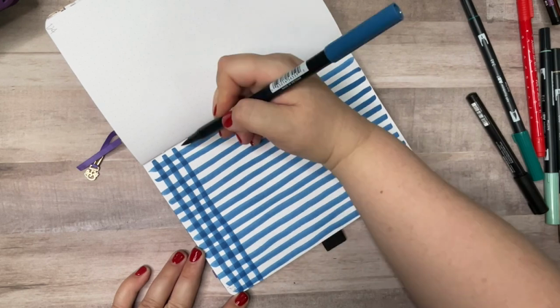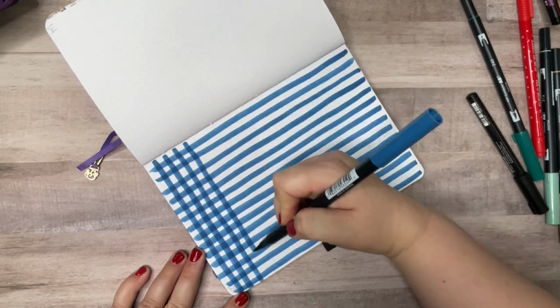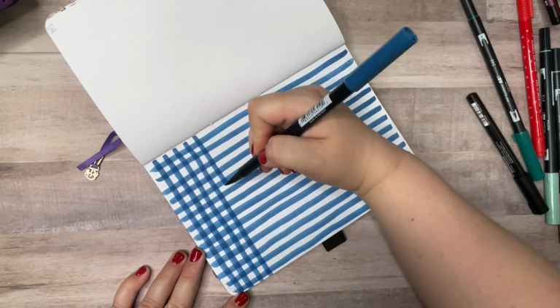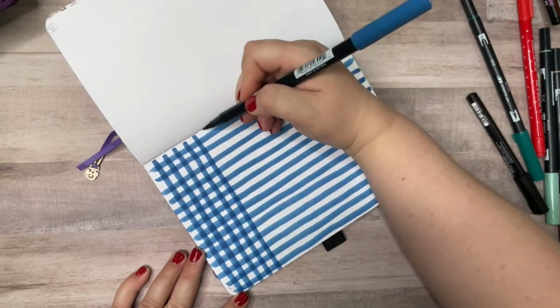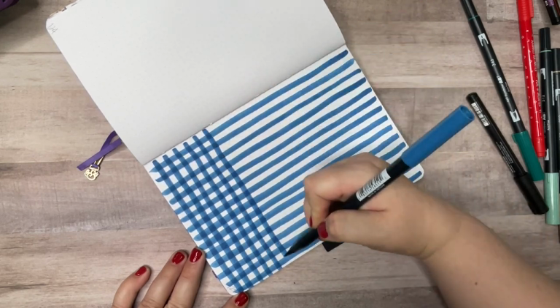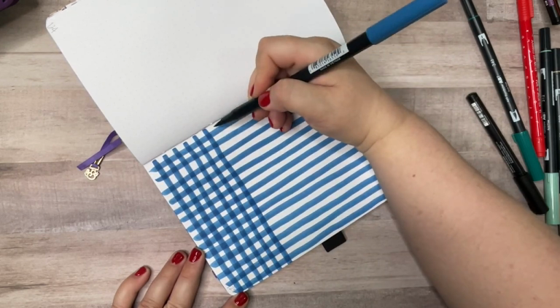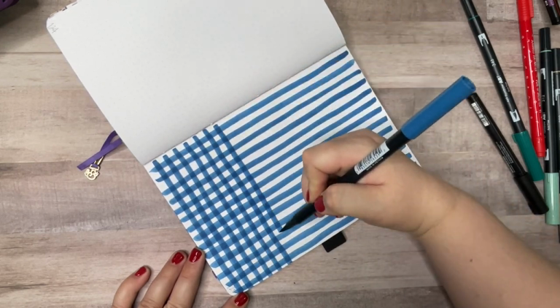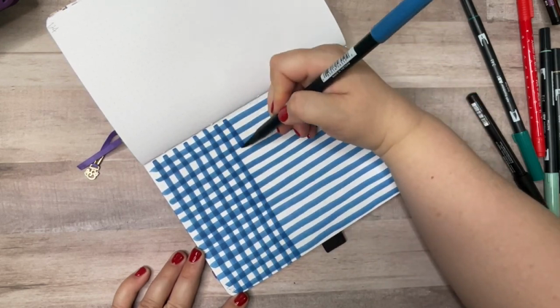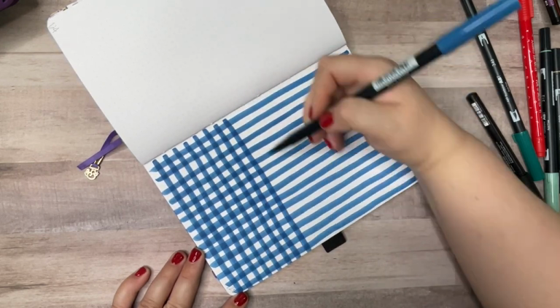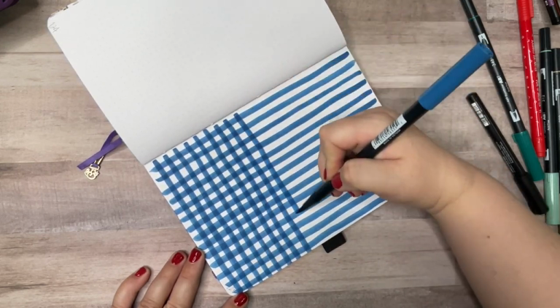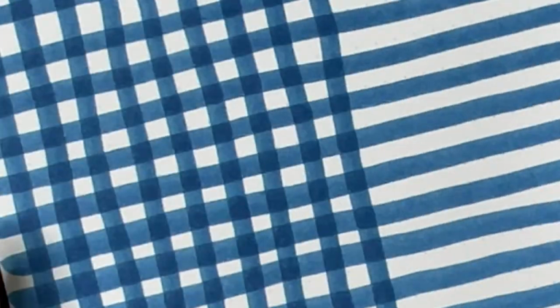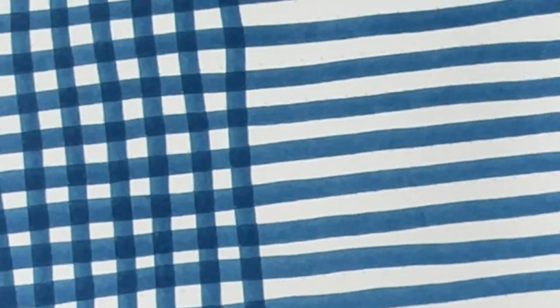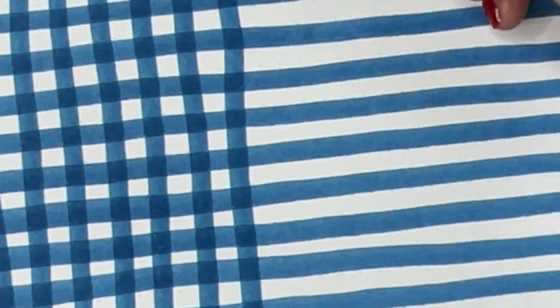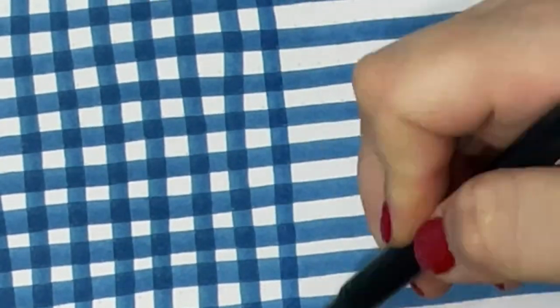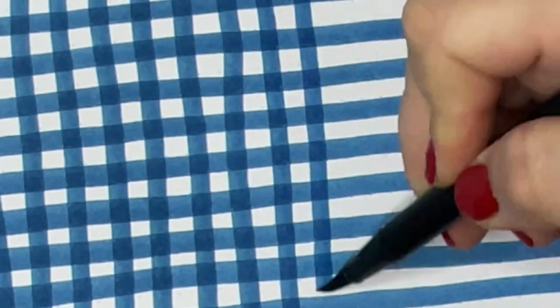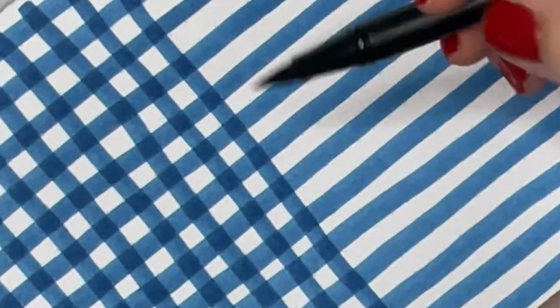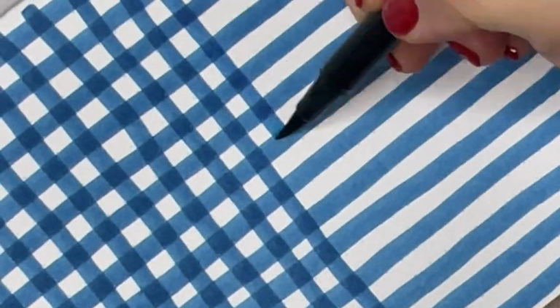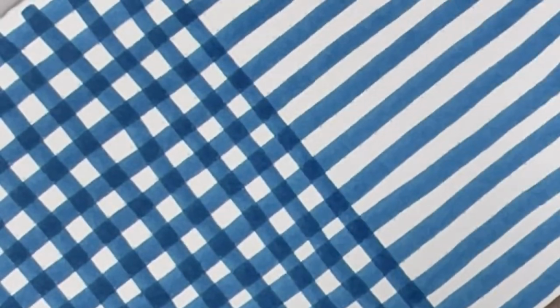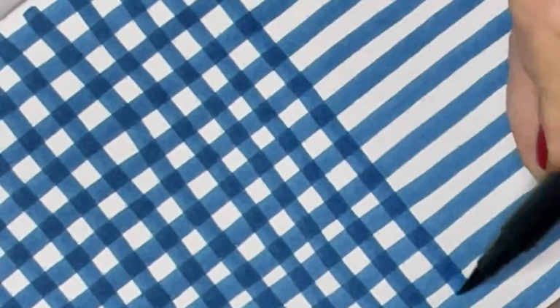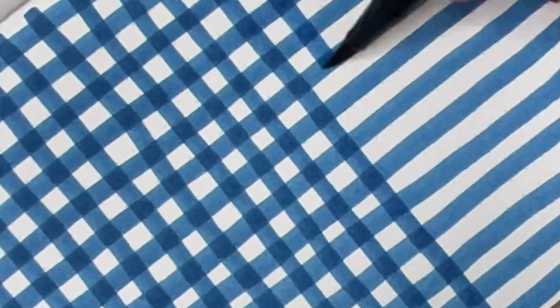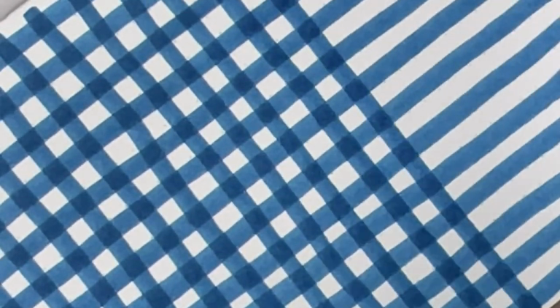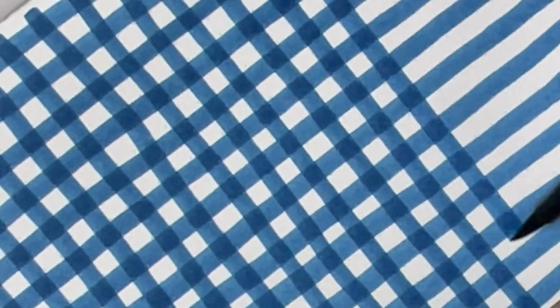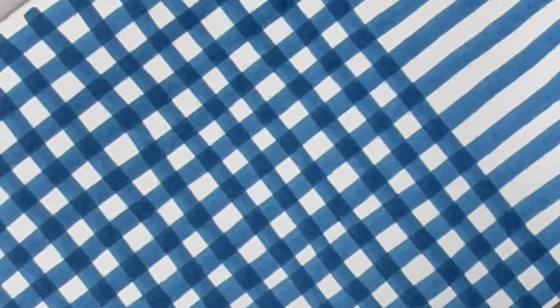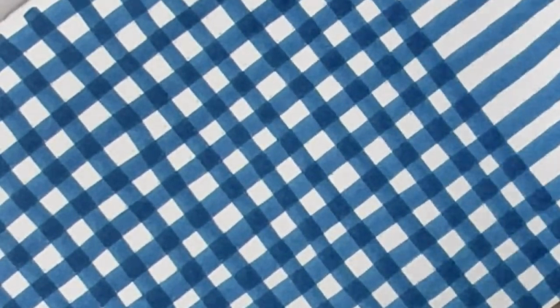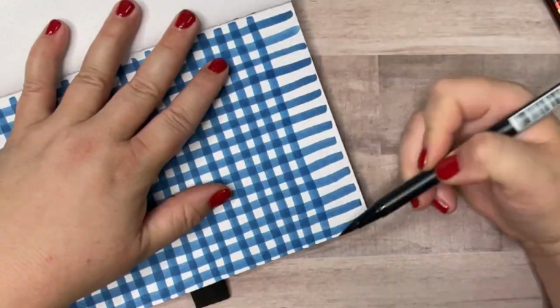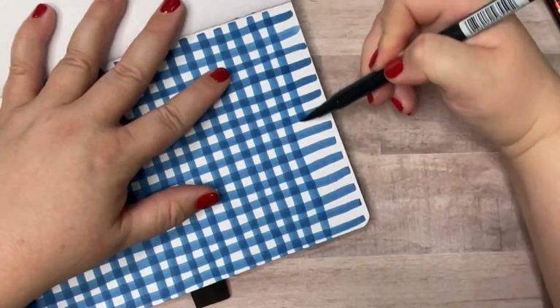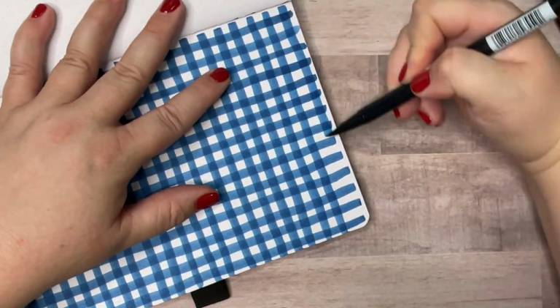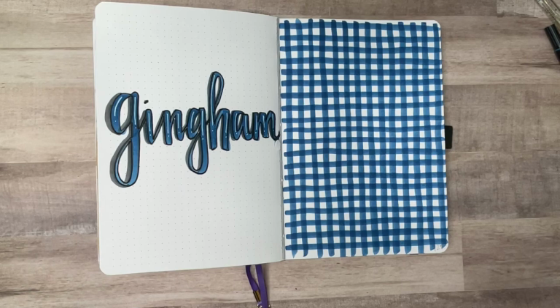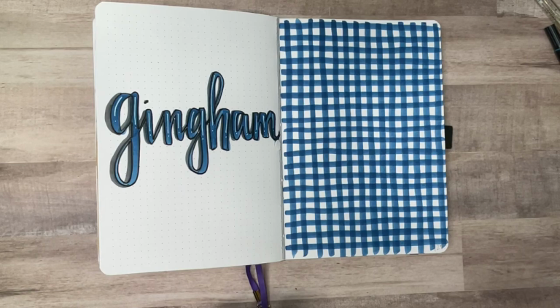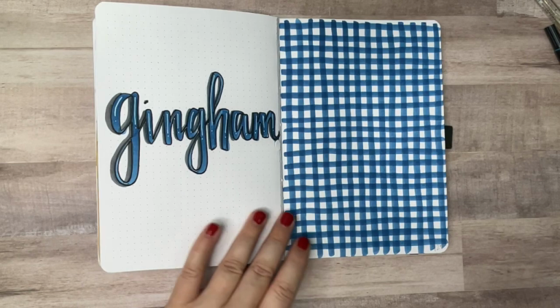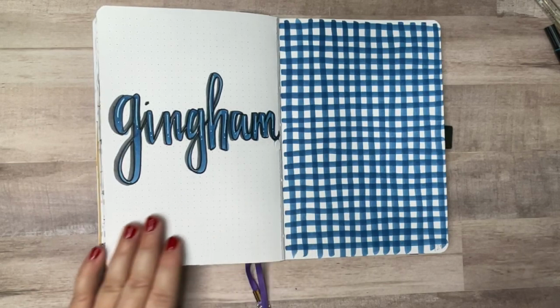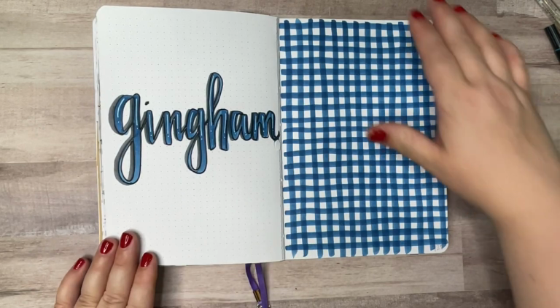The next pattern is going to be just a very simple gingham. This one also works really well in dot grid because I'm just going to follow my dot grid lines to make a simple check pattern.